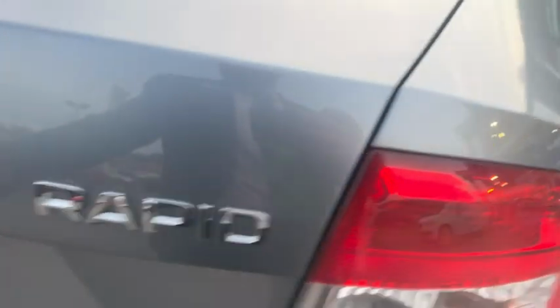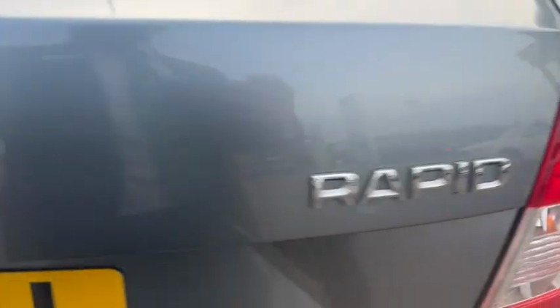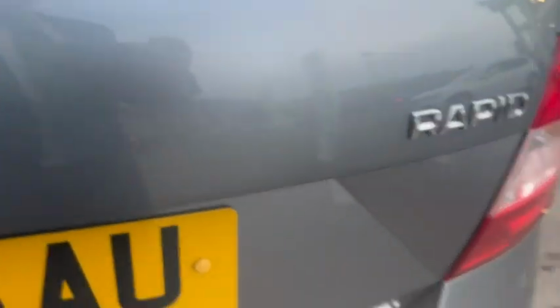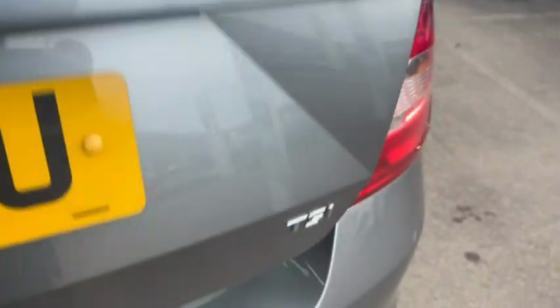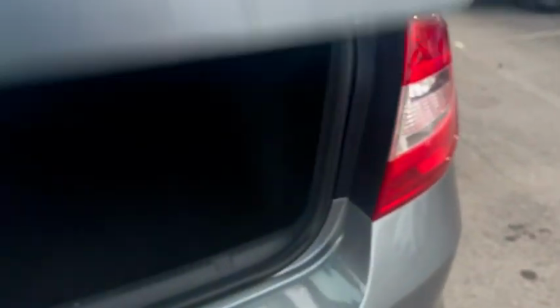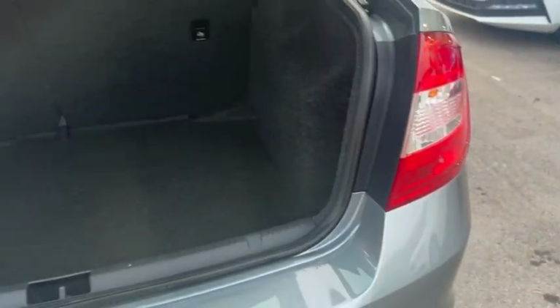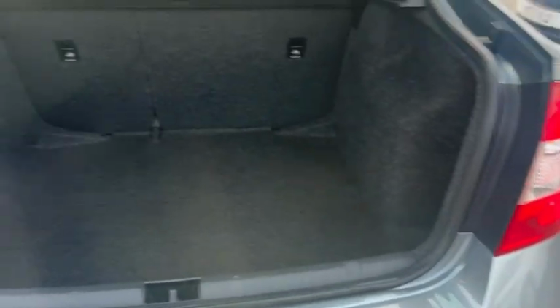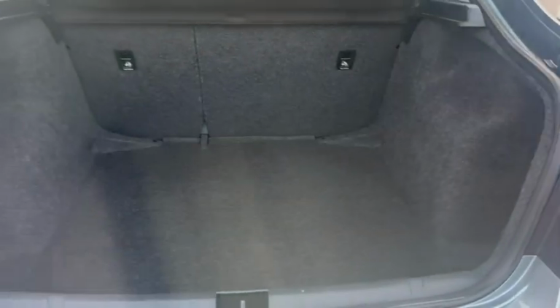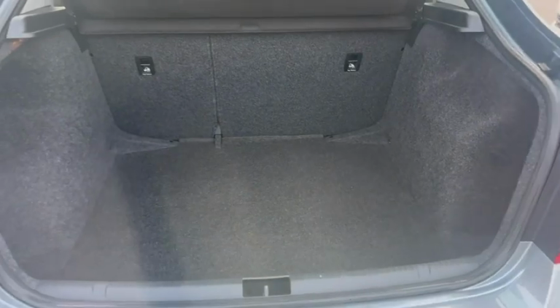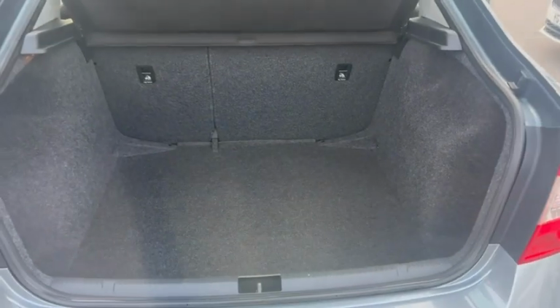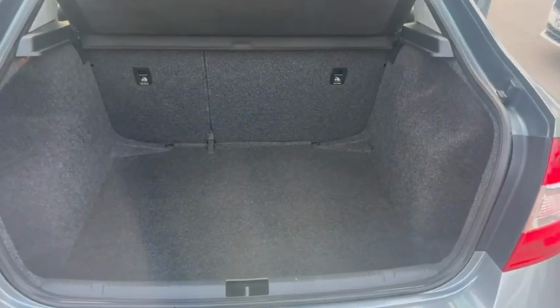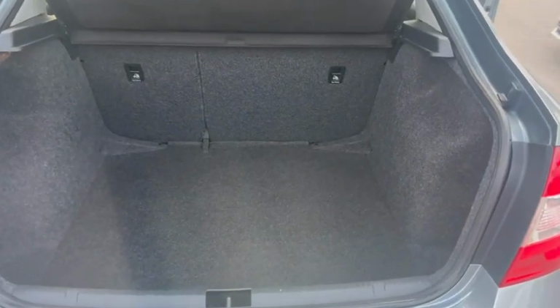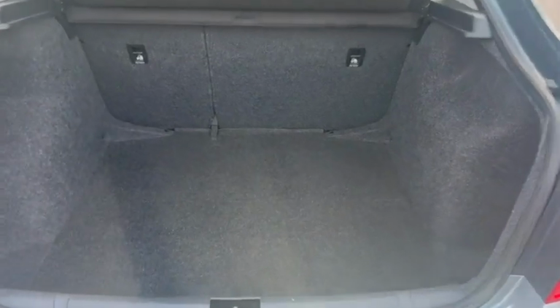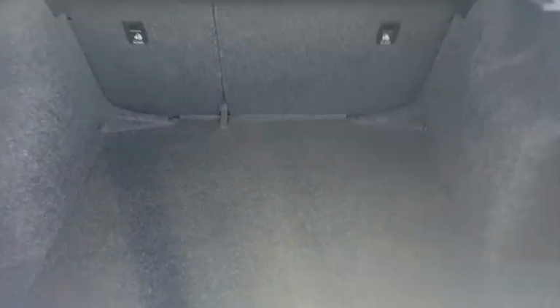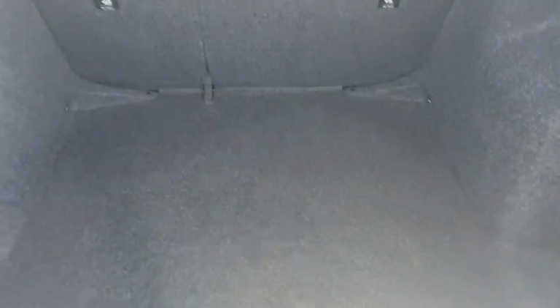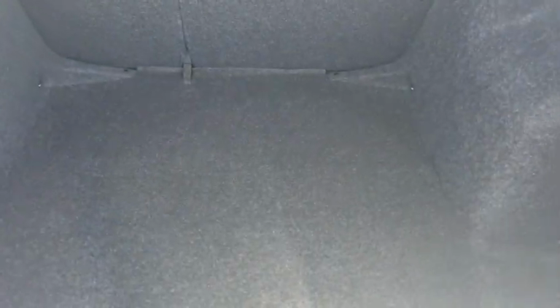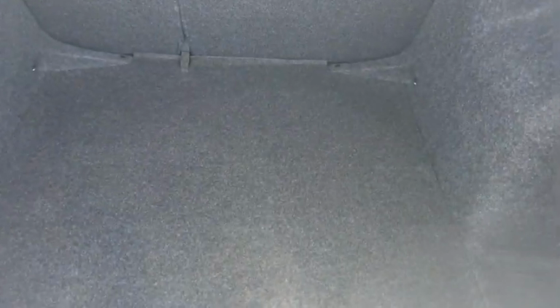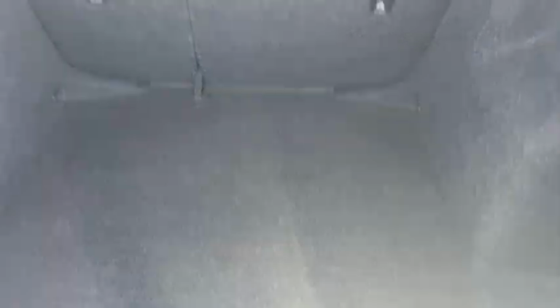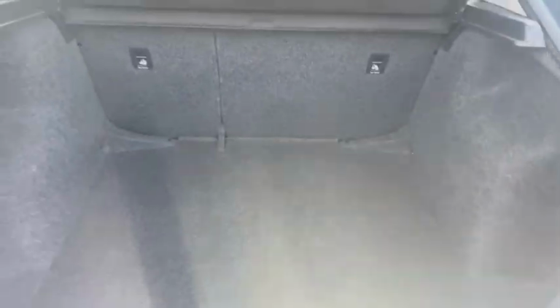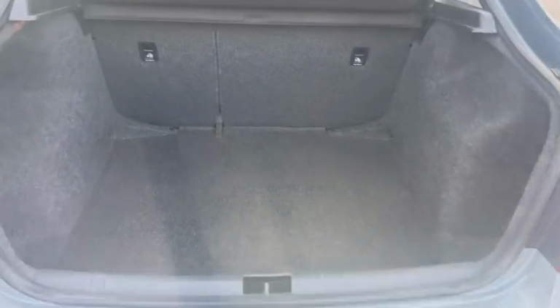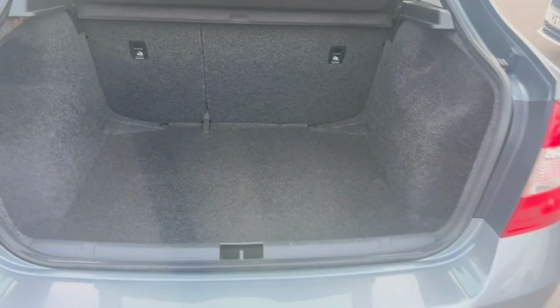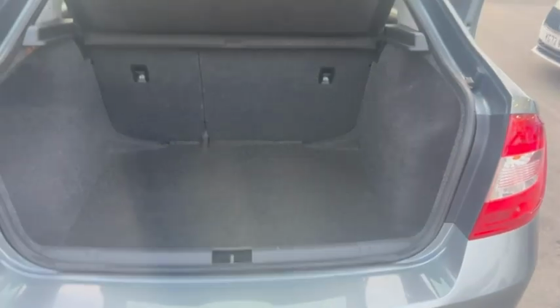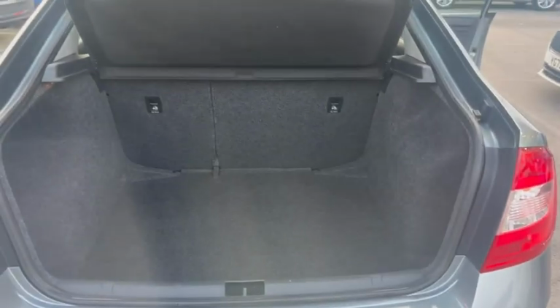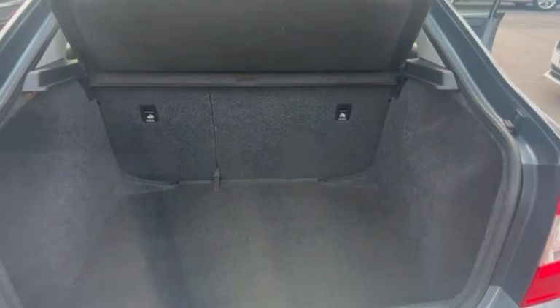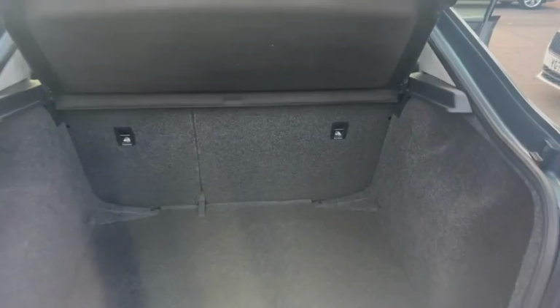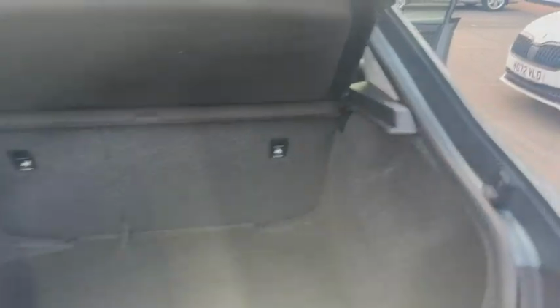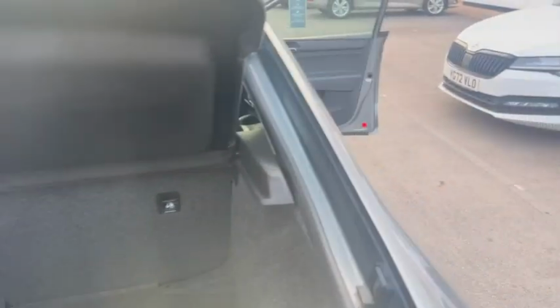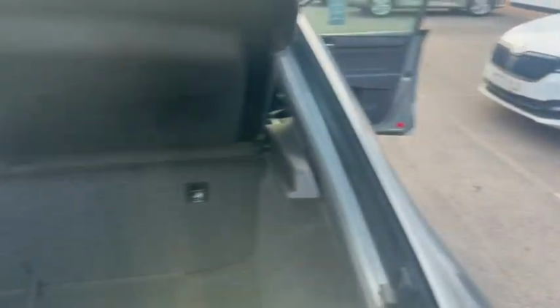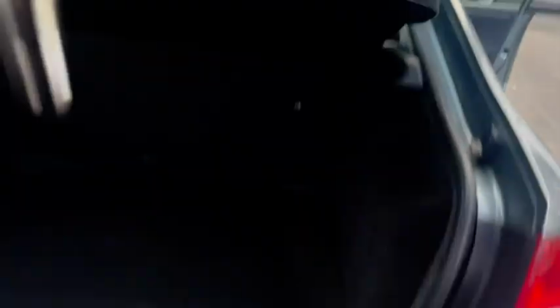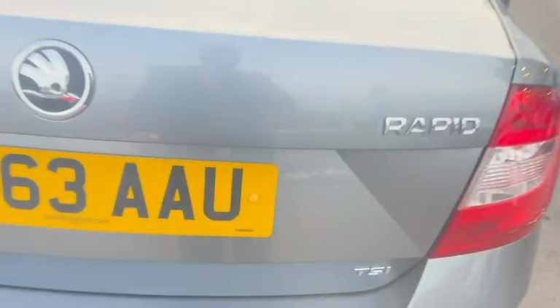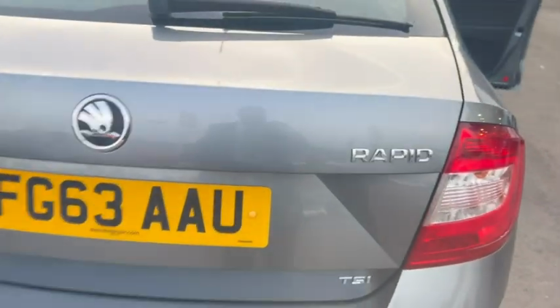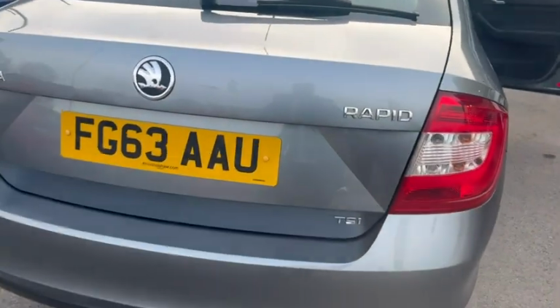Take a look at the boot — lovely large size boot in this one, very practical for carrying things that may be slightly large.